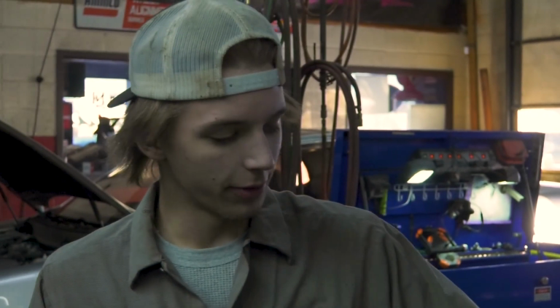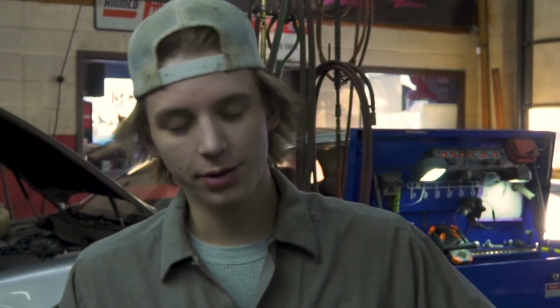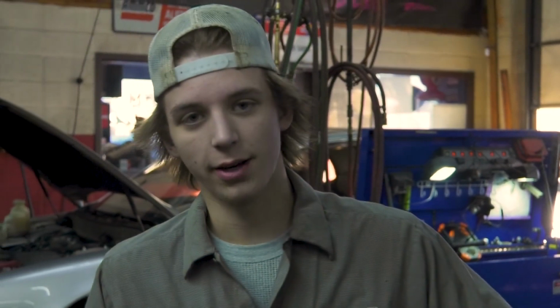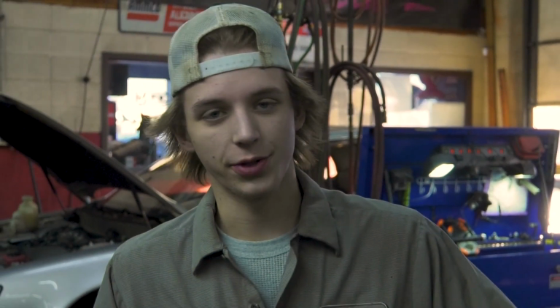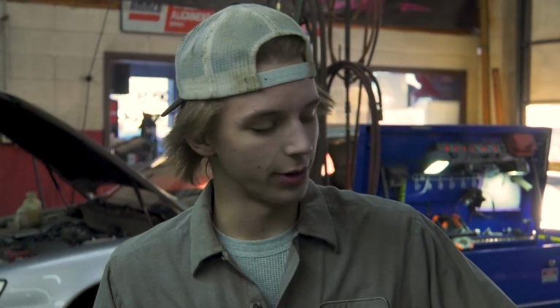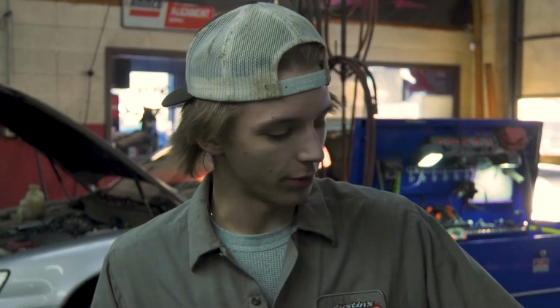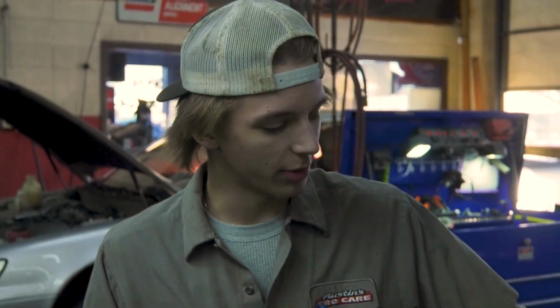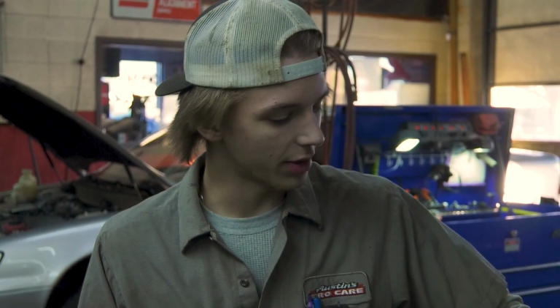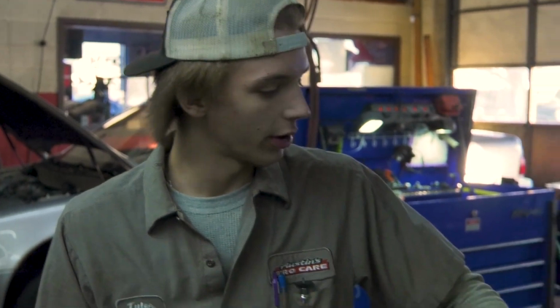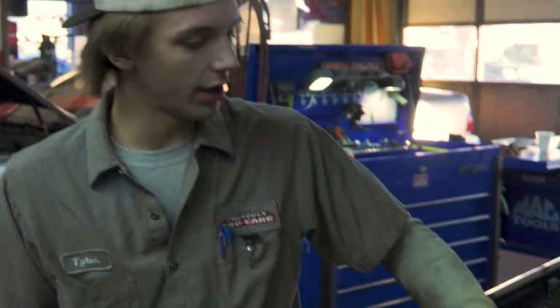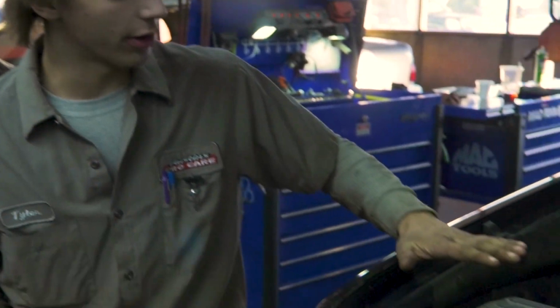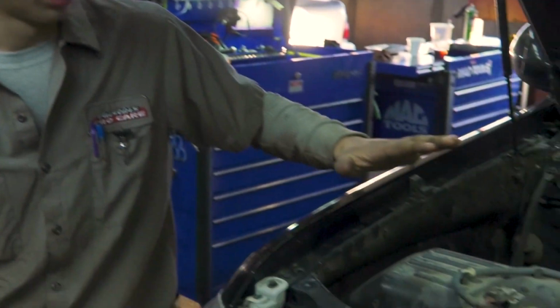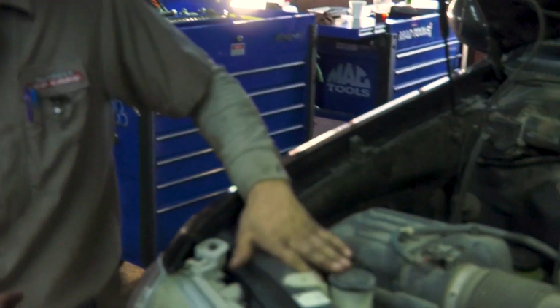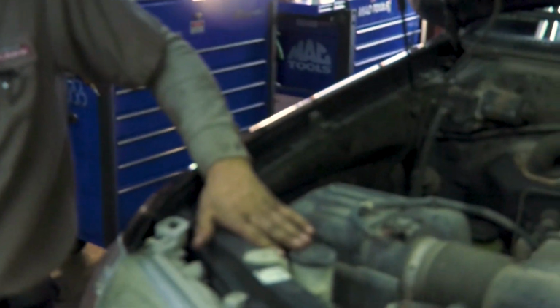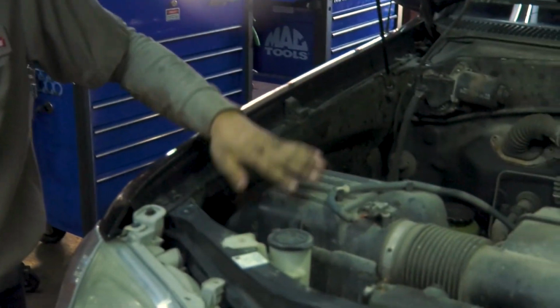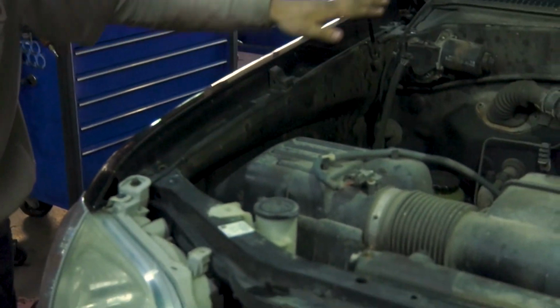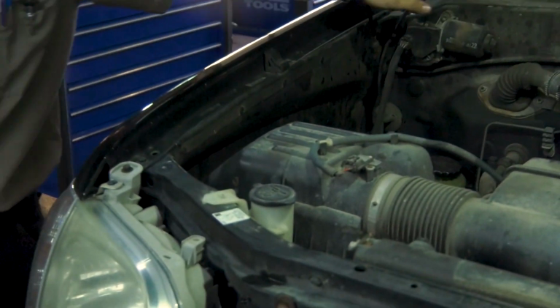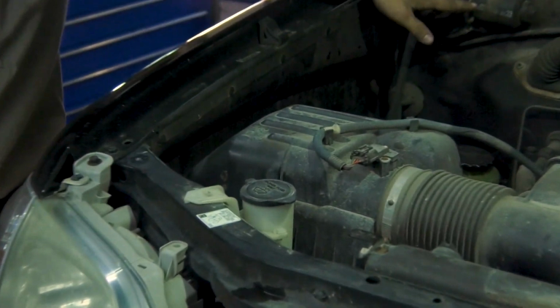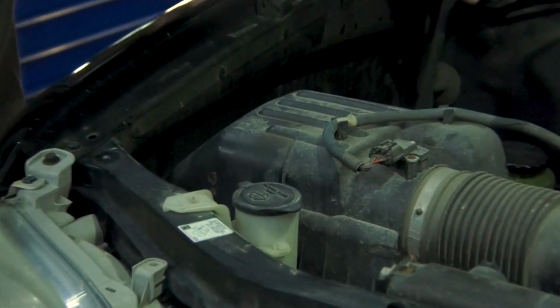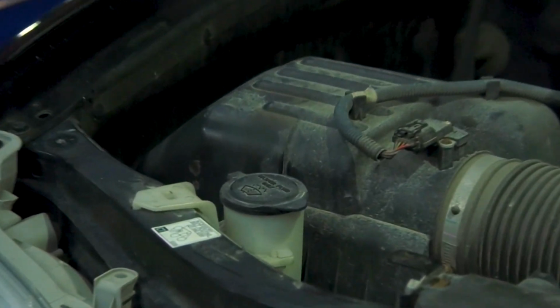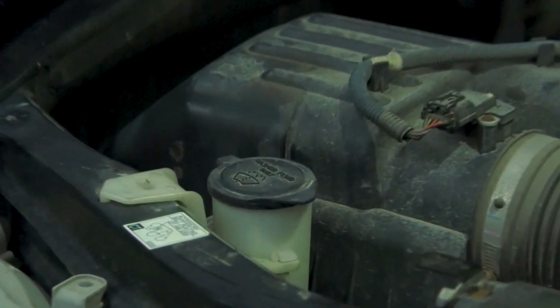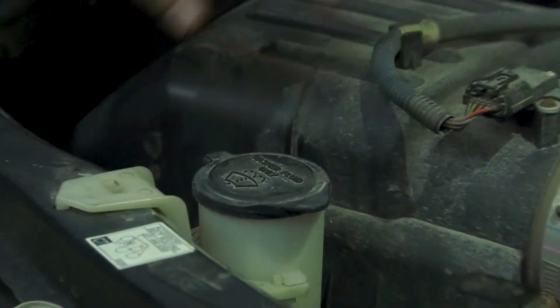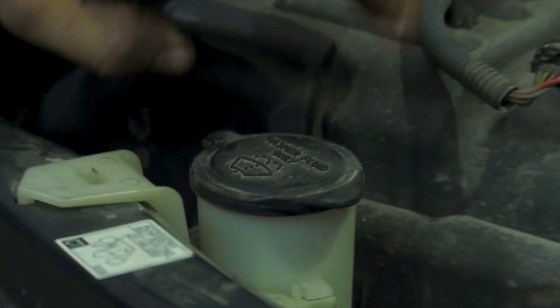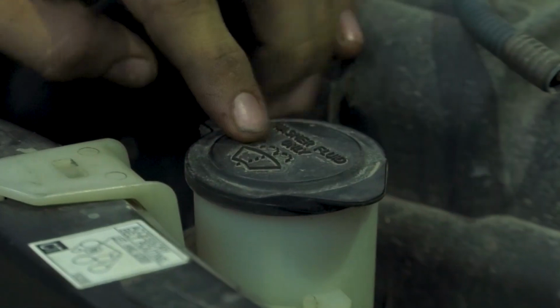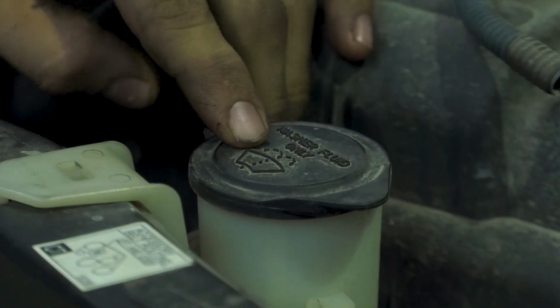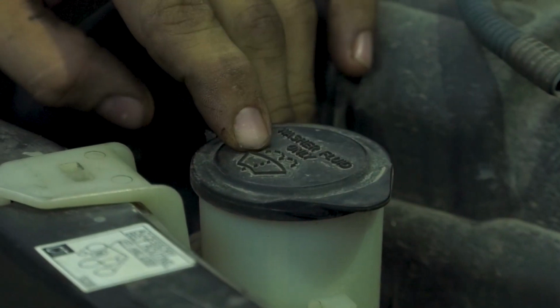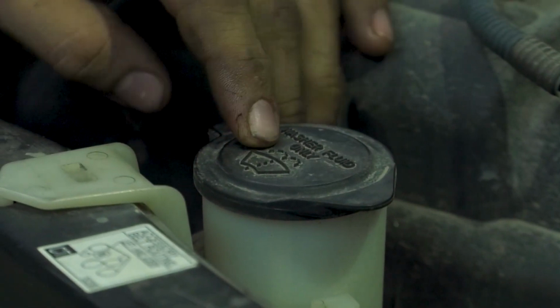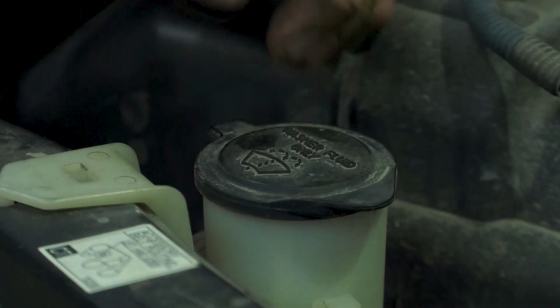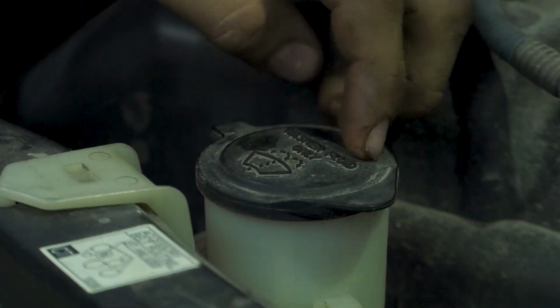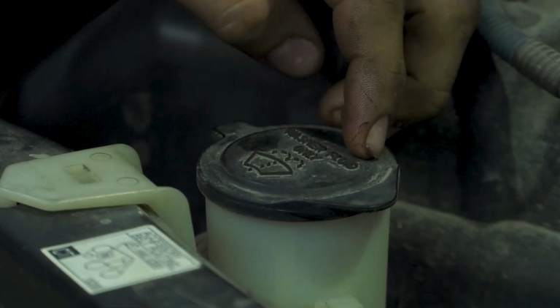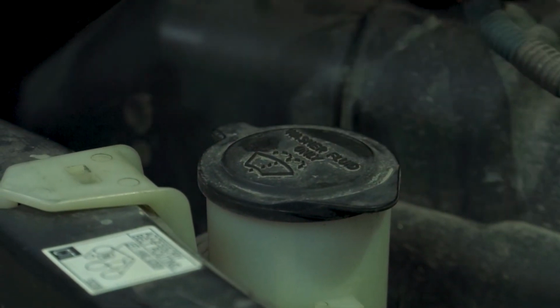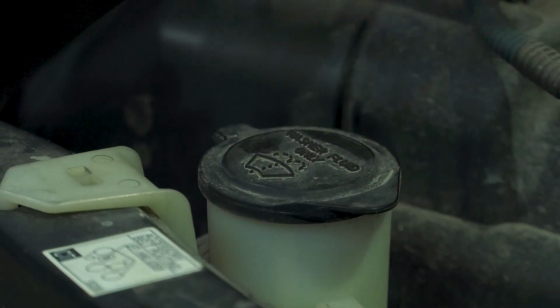Every vehicle is going to have washer fluid. Most commonly it's underneath the hood, either on the passenger side or up front — it can be really anywhere. It will have an indicator, or it will say washer fluid only.